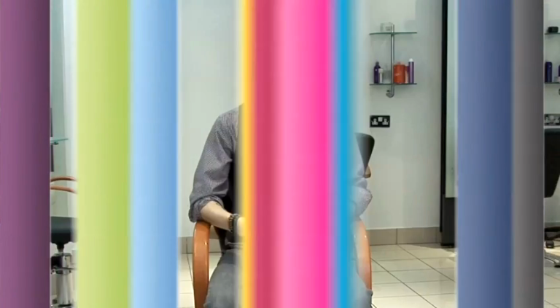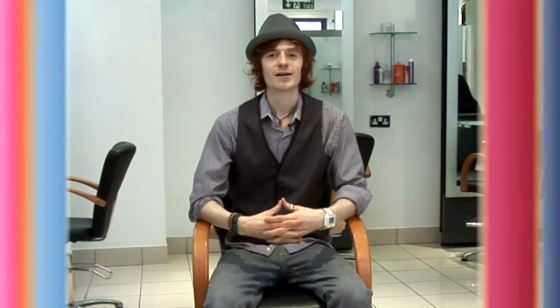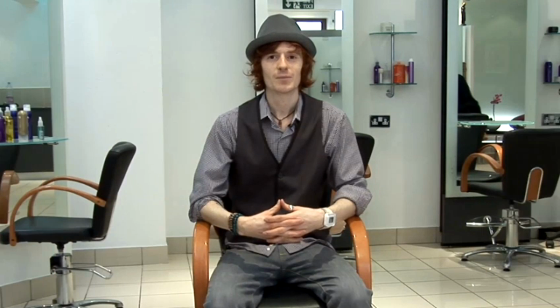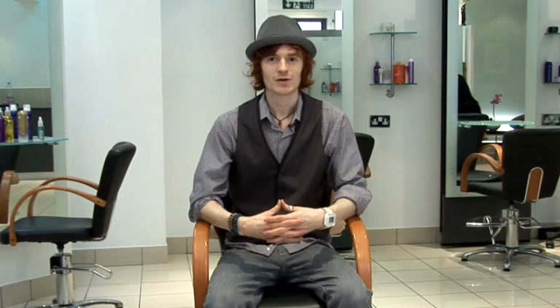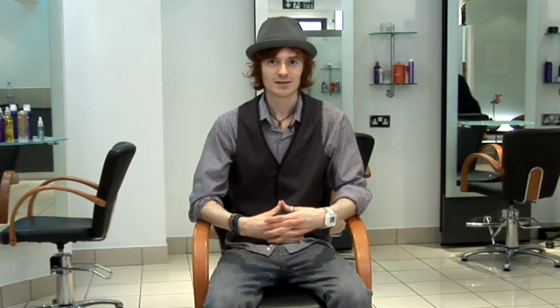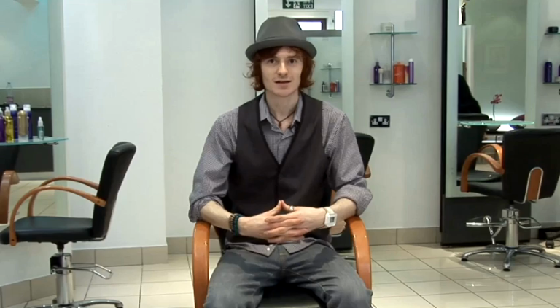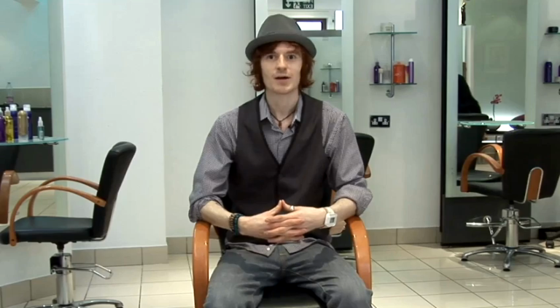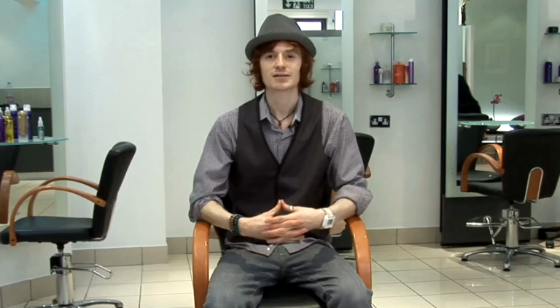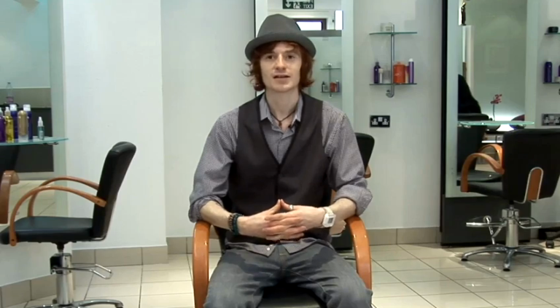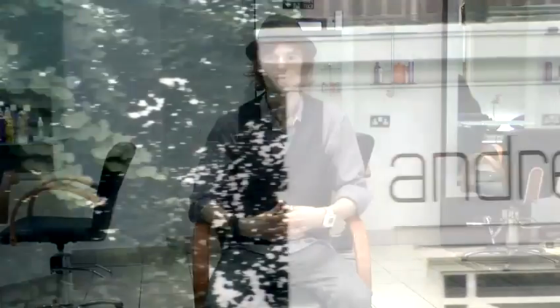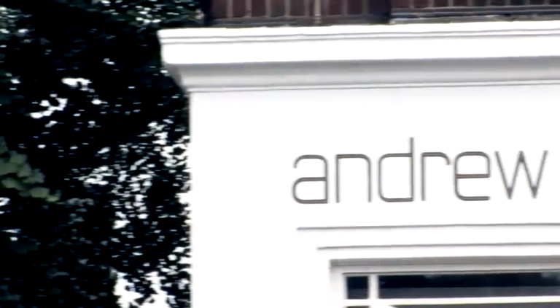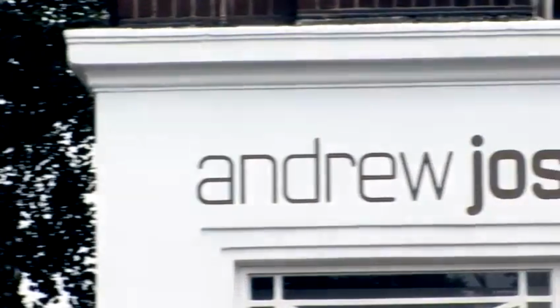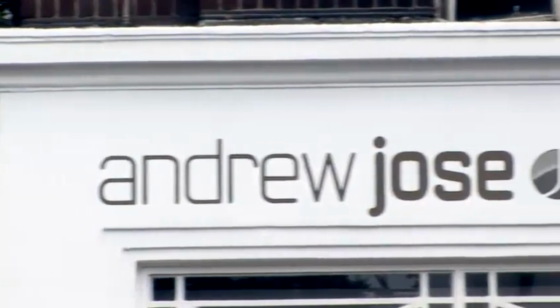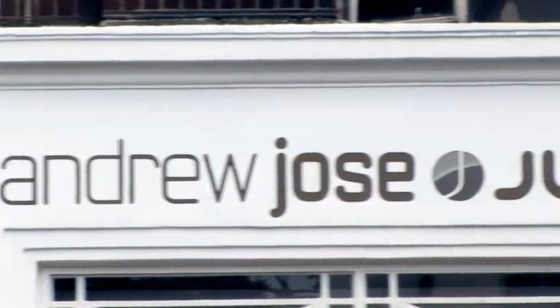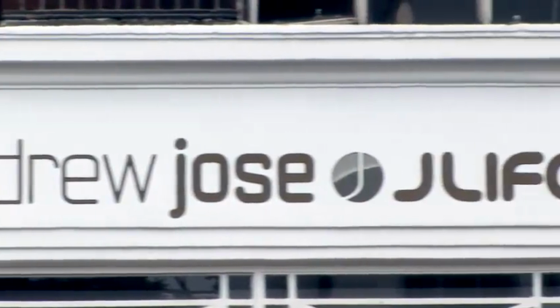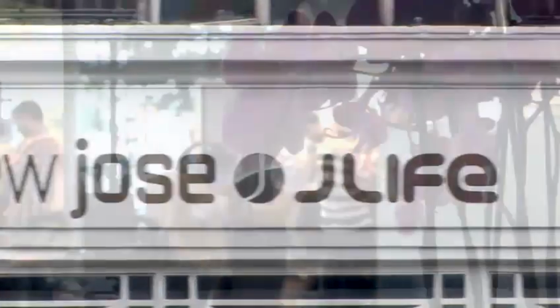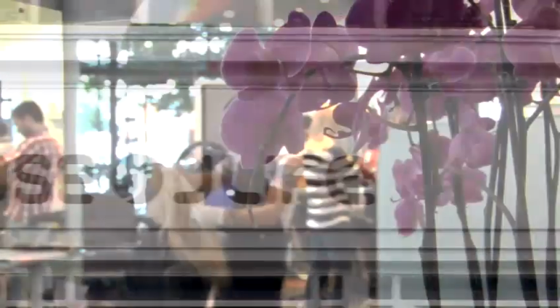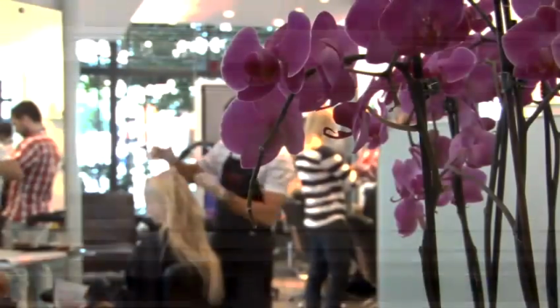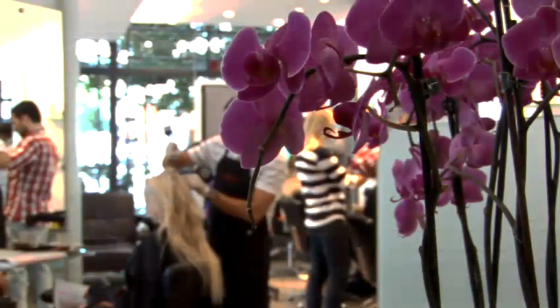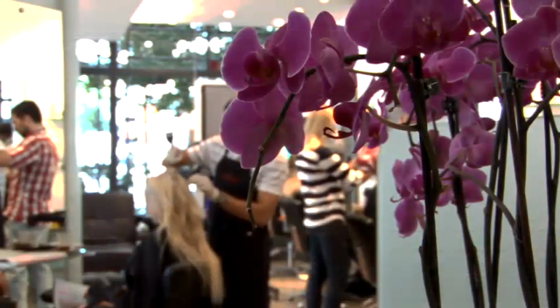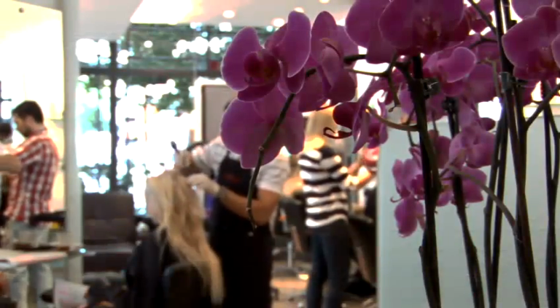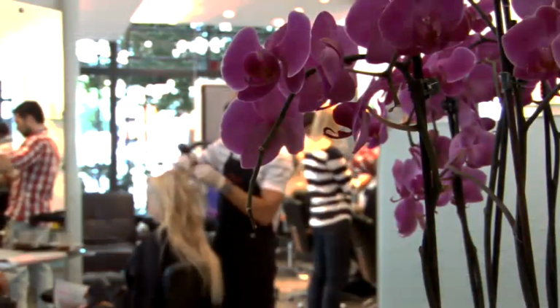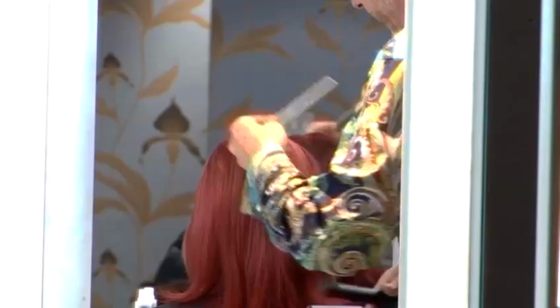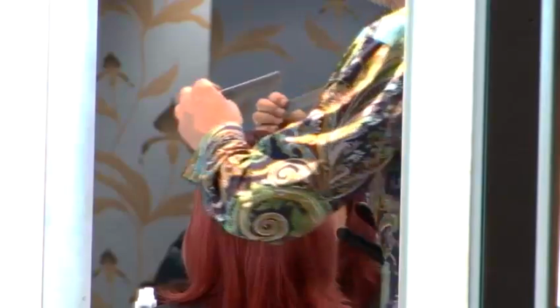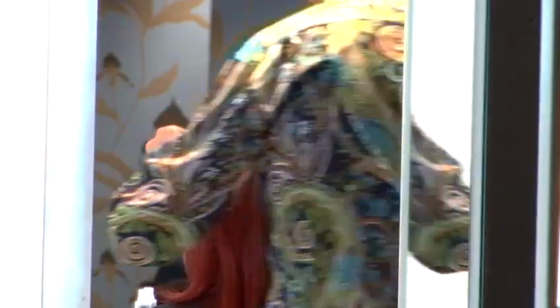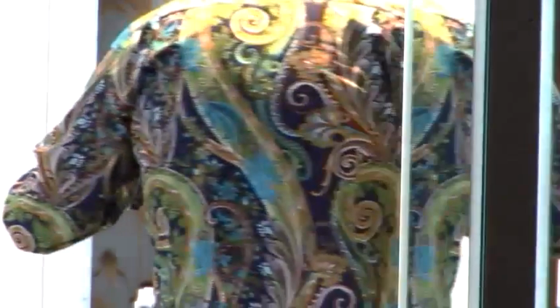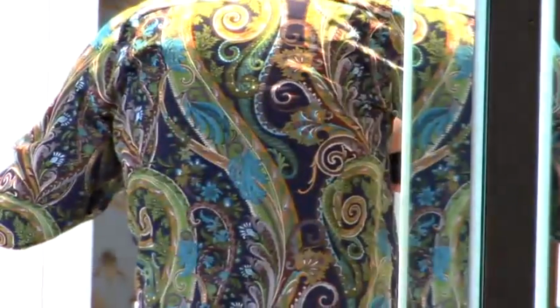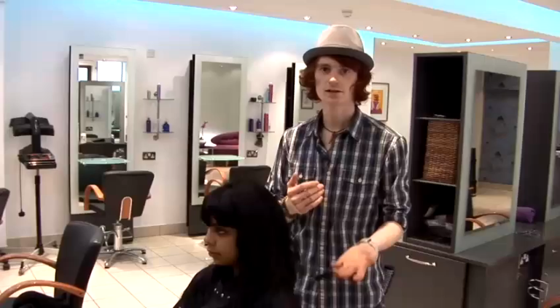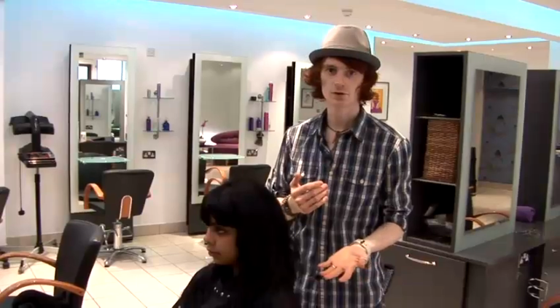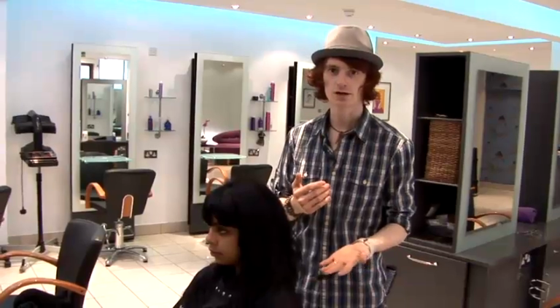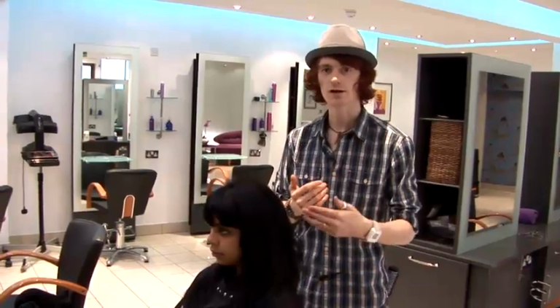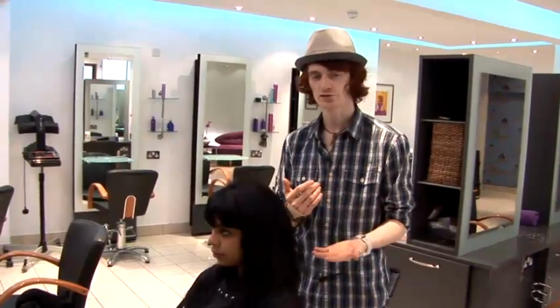Hi, I'm Edward Hayes. I'm a hairstylist at Andrew Joe's Hair Salon in London. This is how to blow dry curly hair straight.